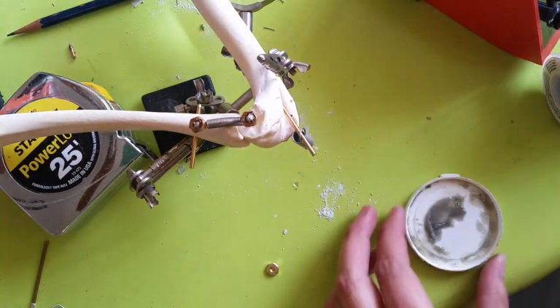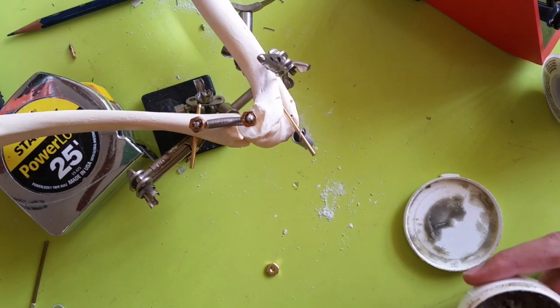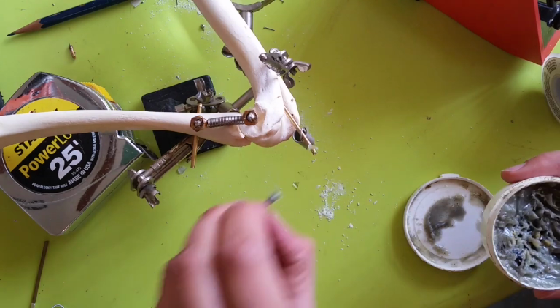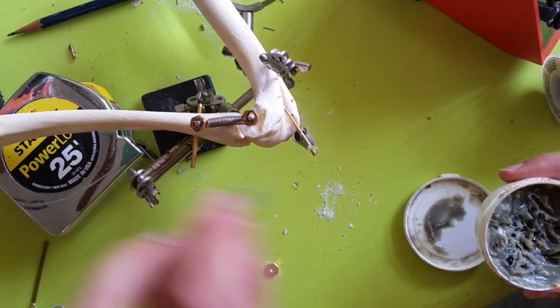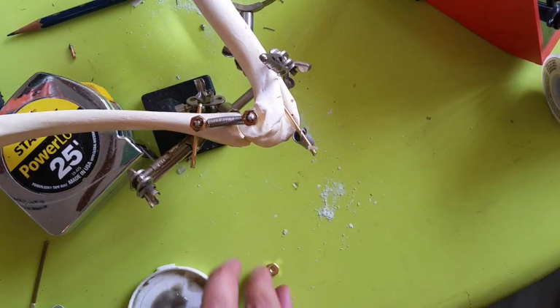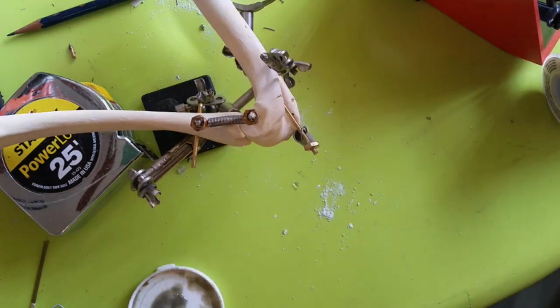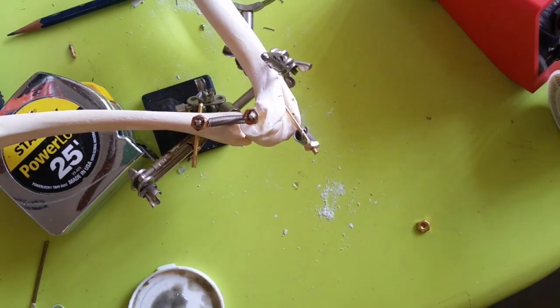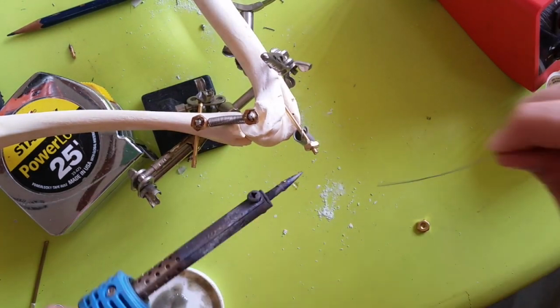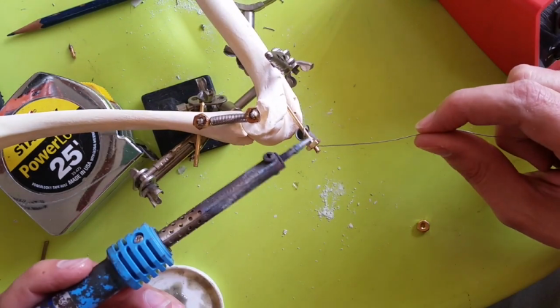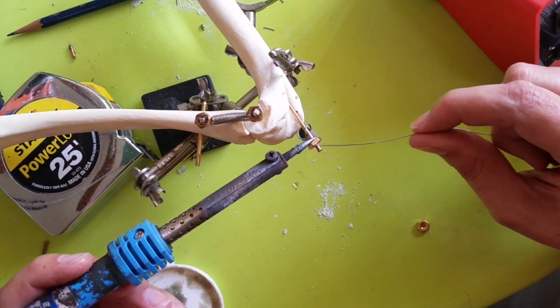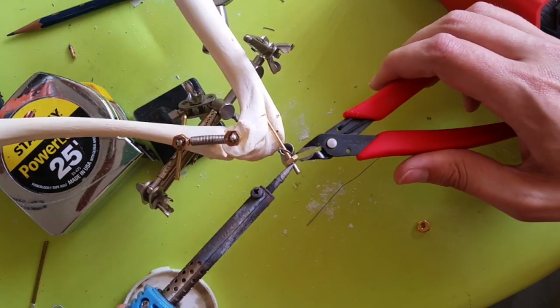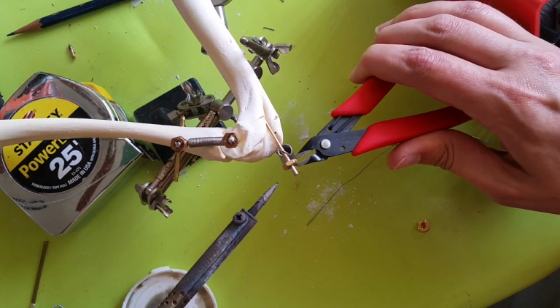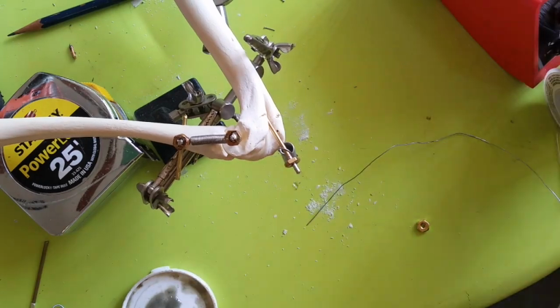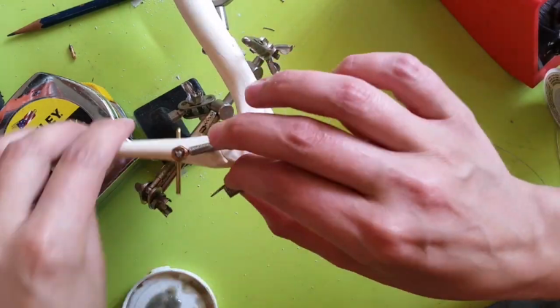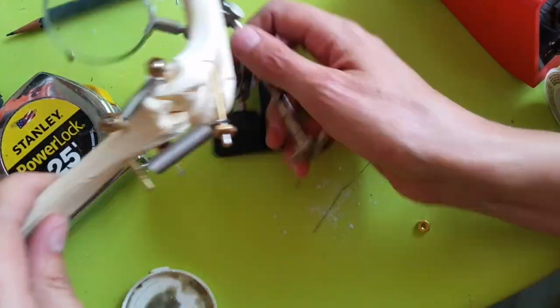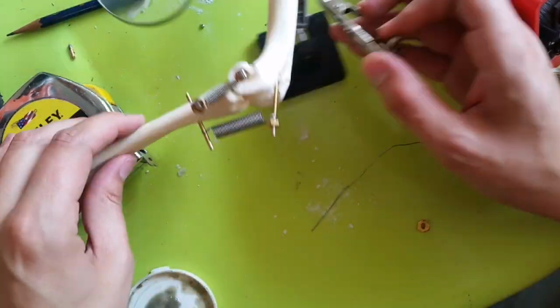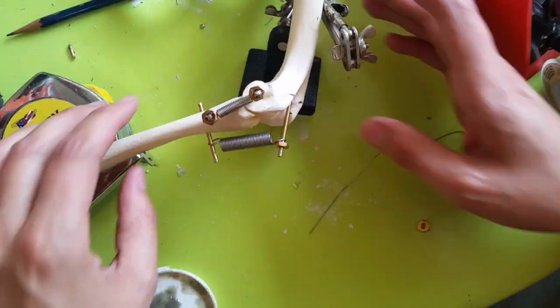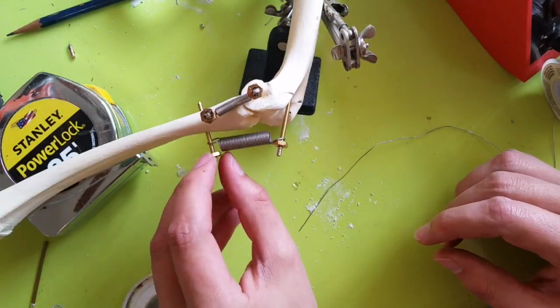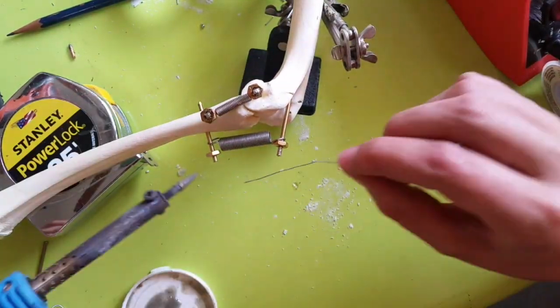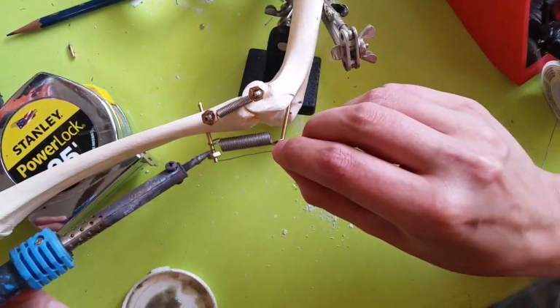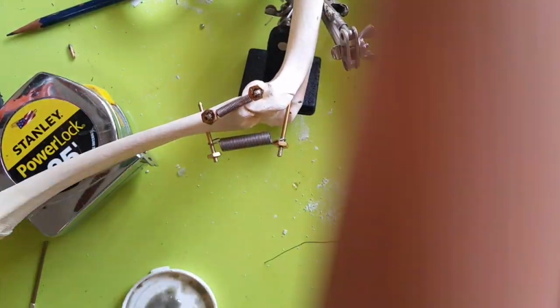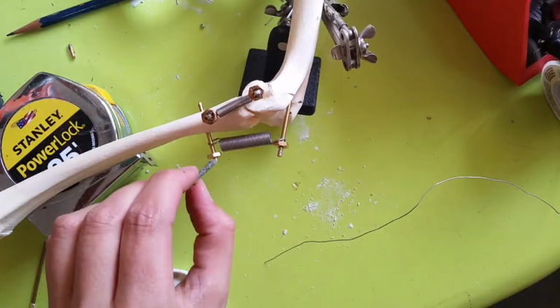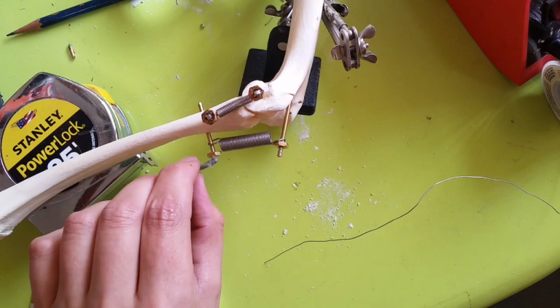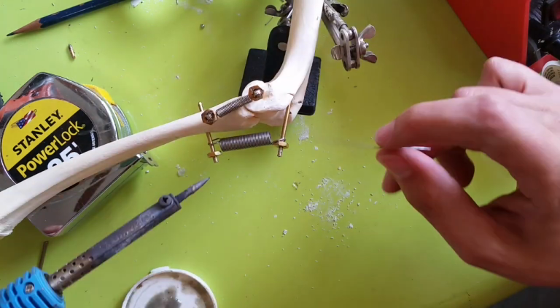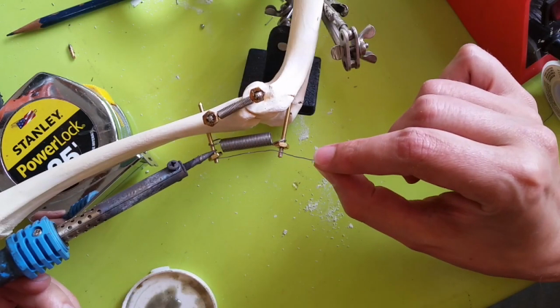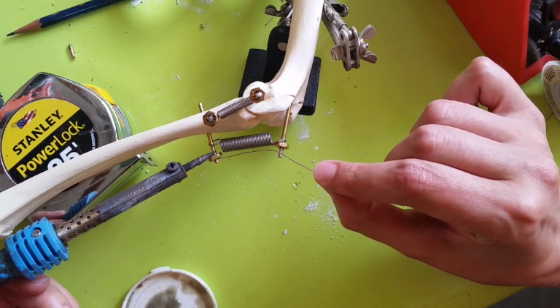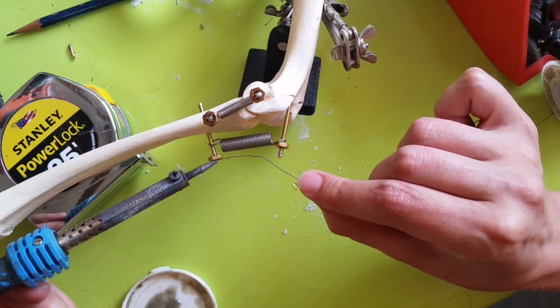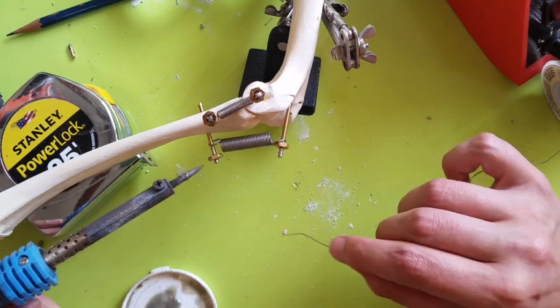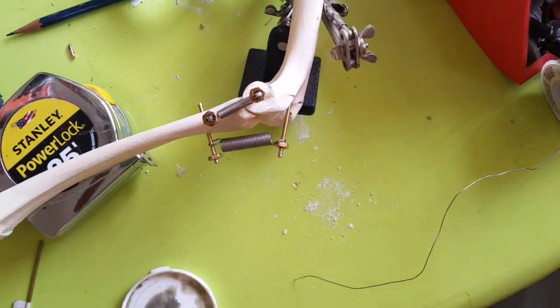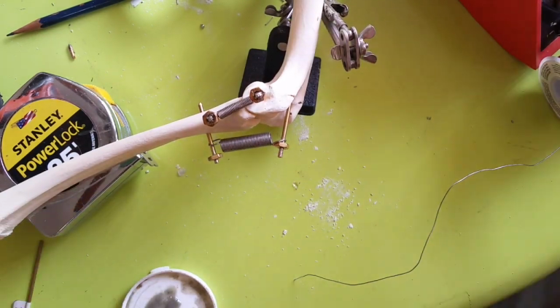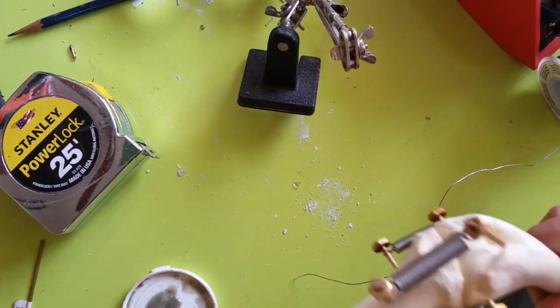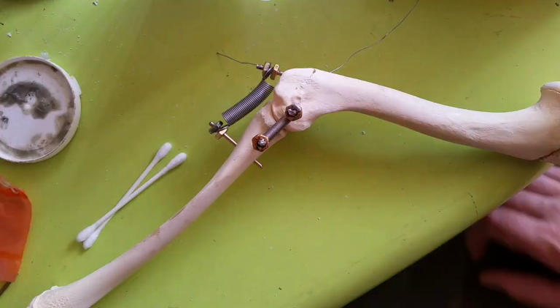You might notice that I switched to a different flux here. I did that because the rosin flux wasn't quite working as well as I wanted it to, so here I'm using plumber's flux. This is fine for this application, but you wouldn't want to do this on electronics because plumber's flux can be corrosive if it's not washed off.